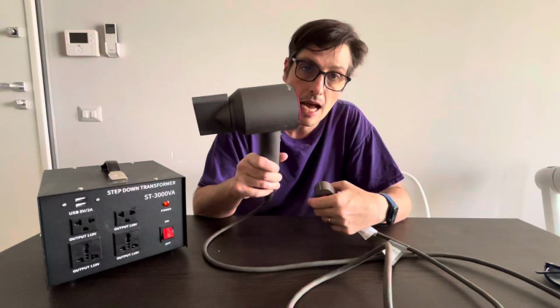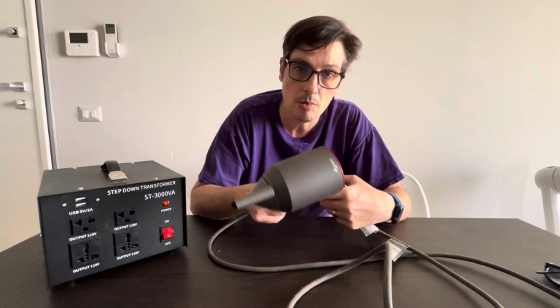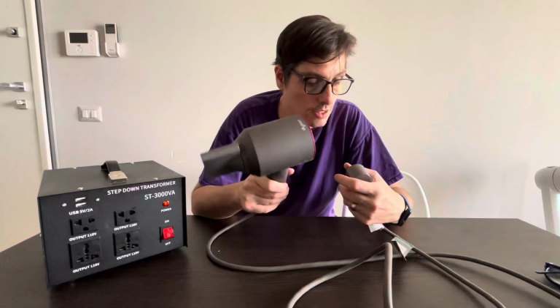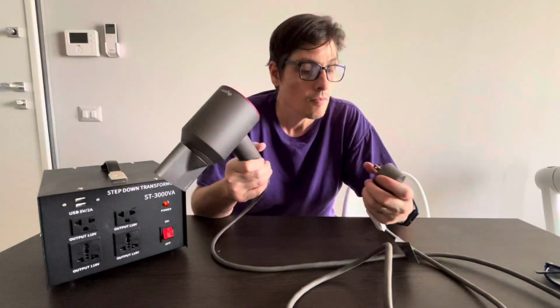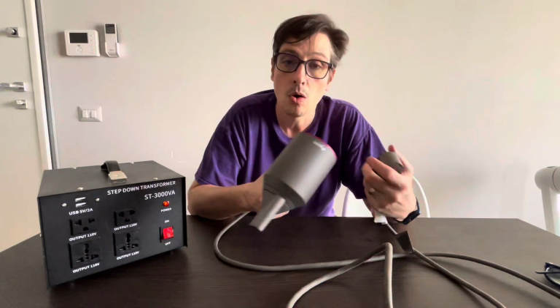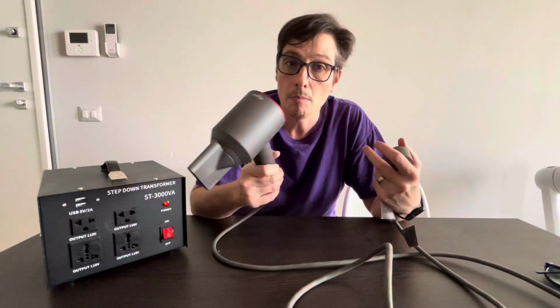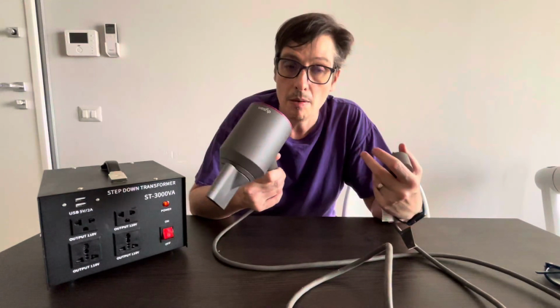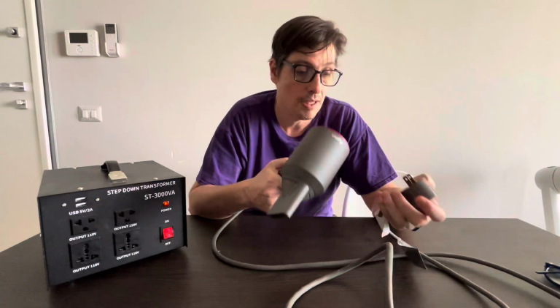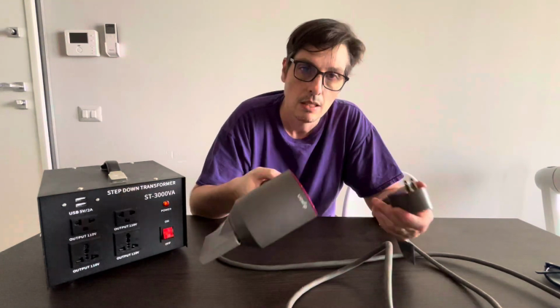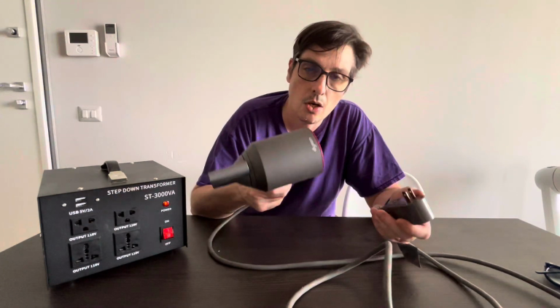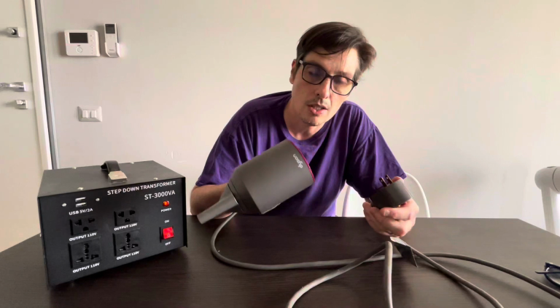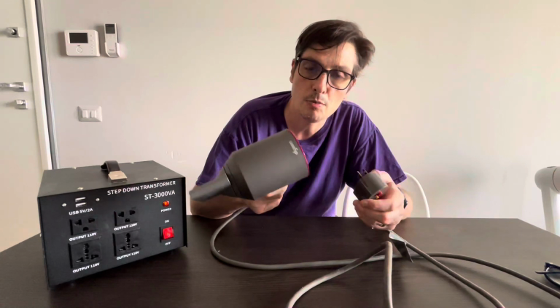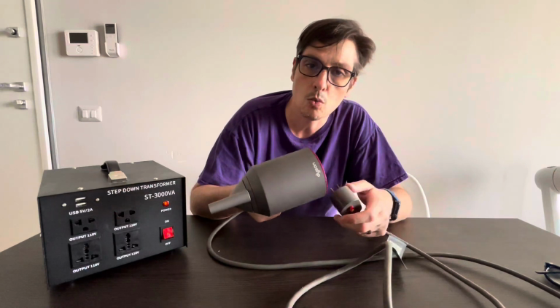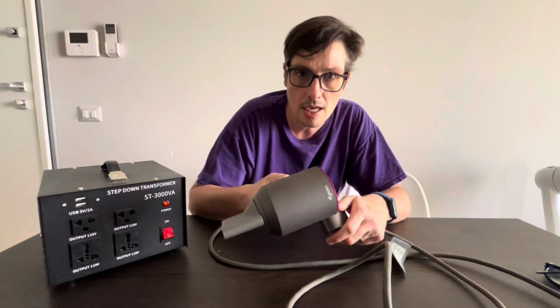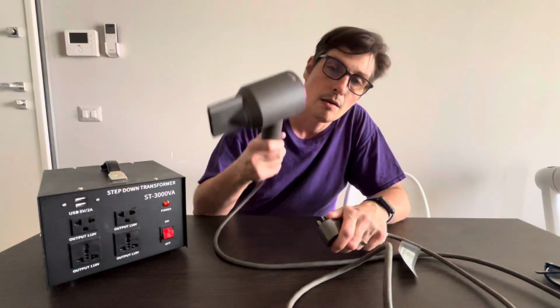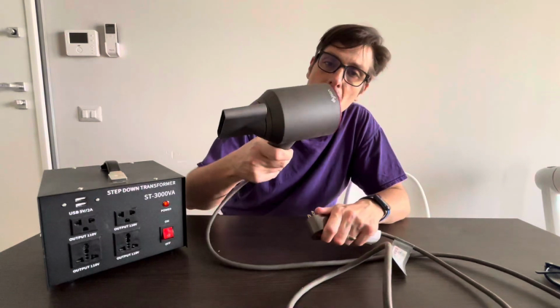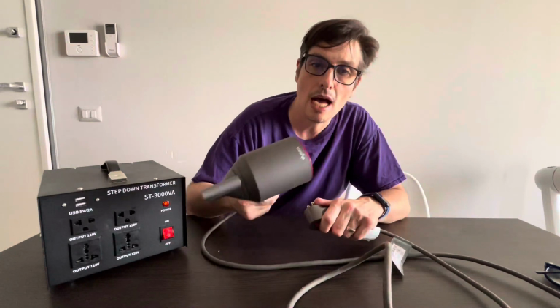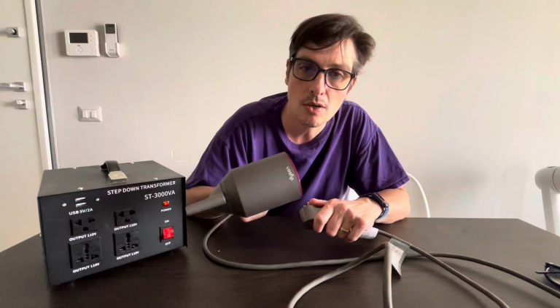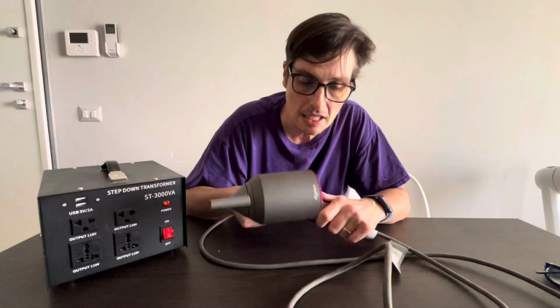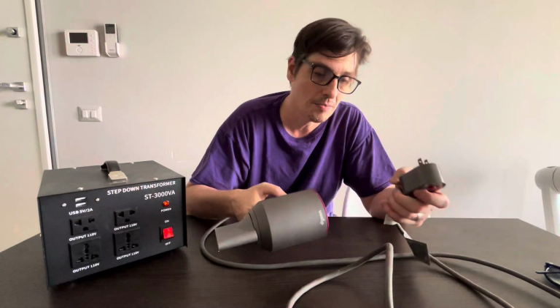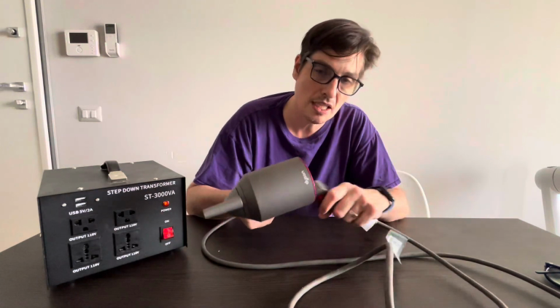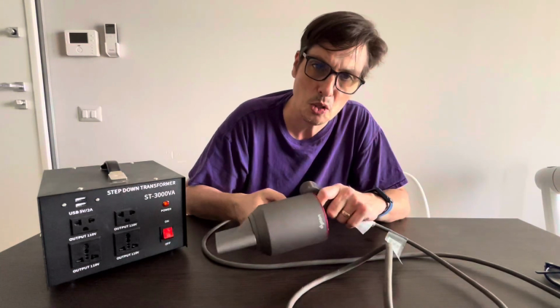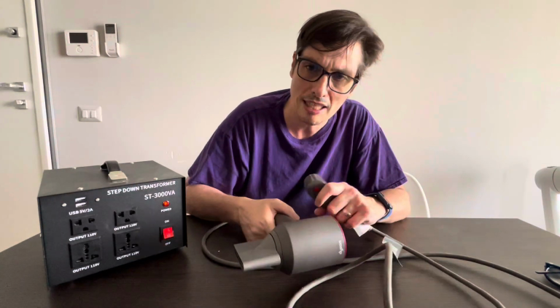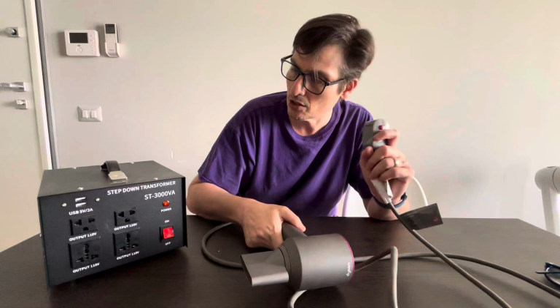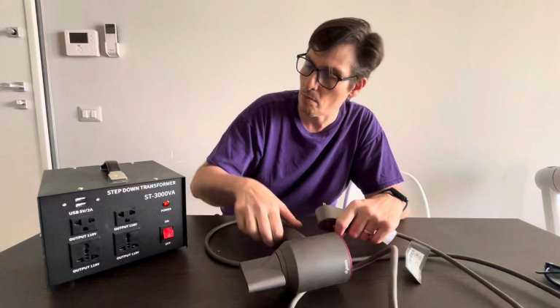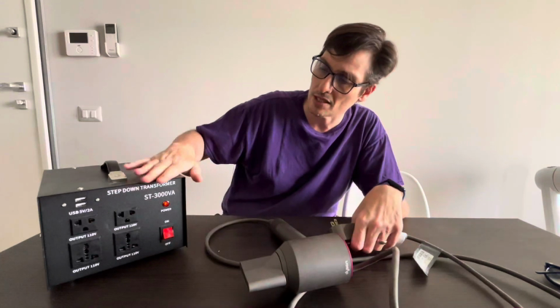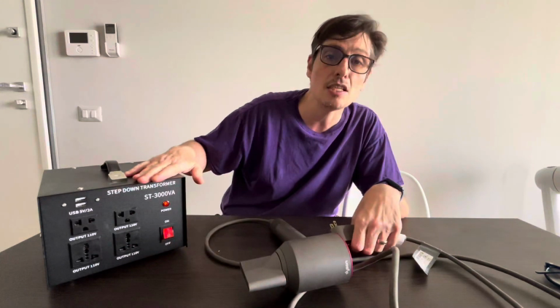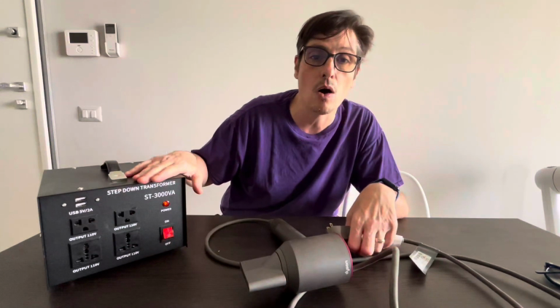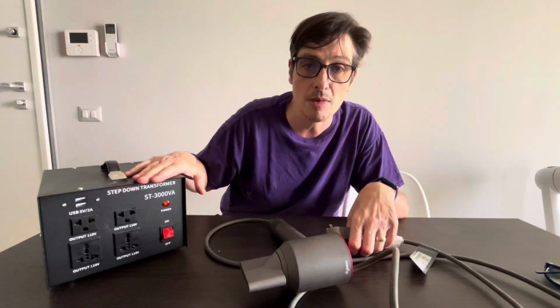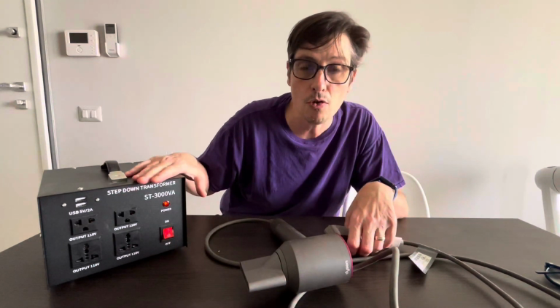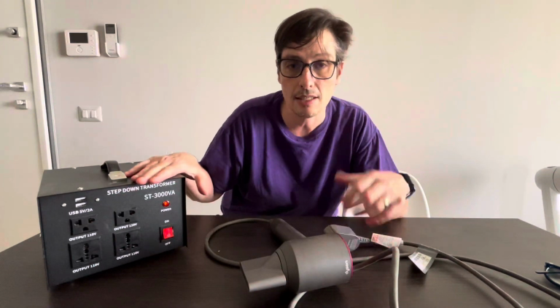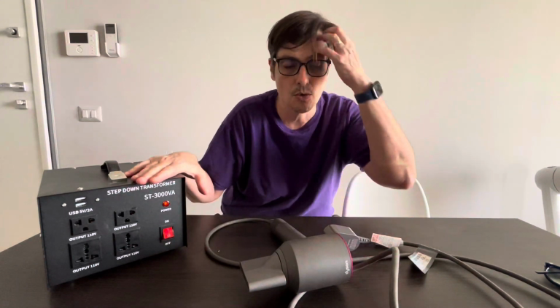Their response was just to buy a new Dyson in Italy. I didn't want to do that, so I bought this transformer instead on Amazon for 100 euros.